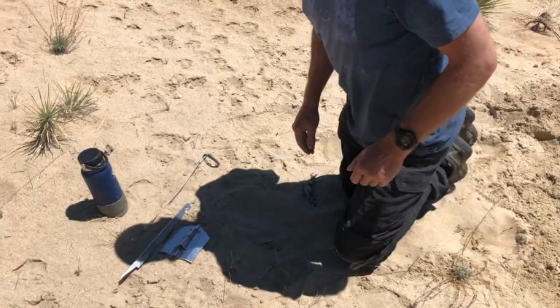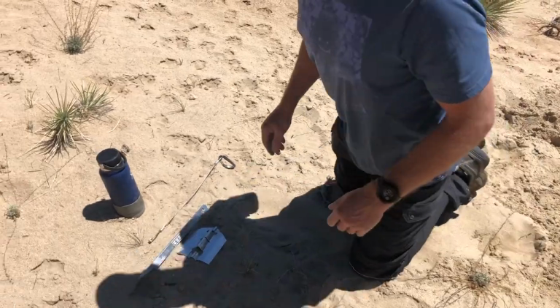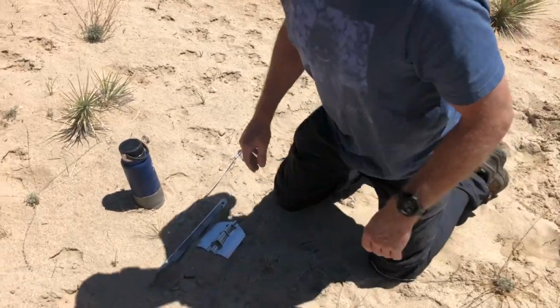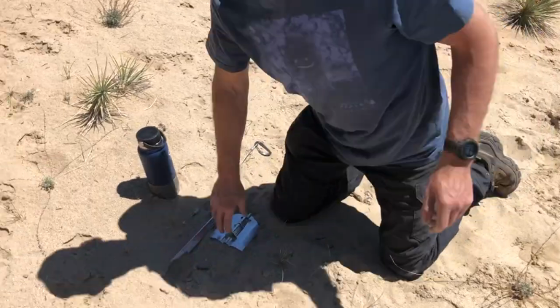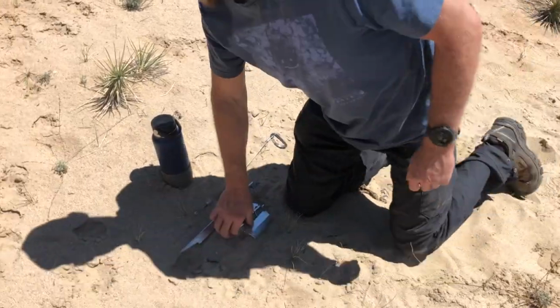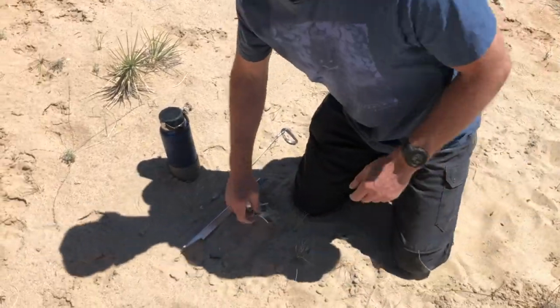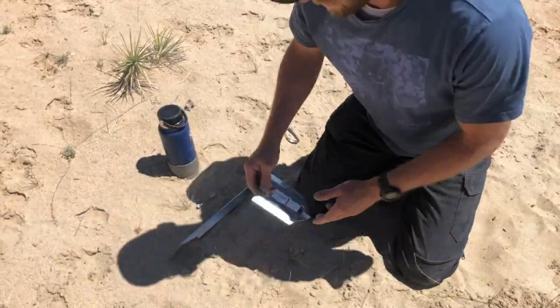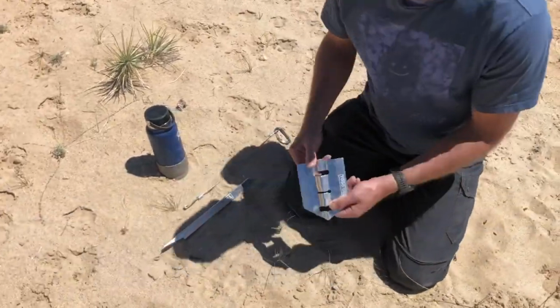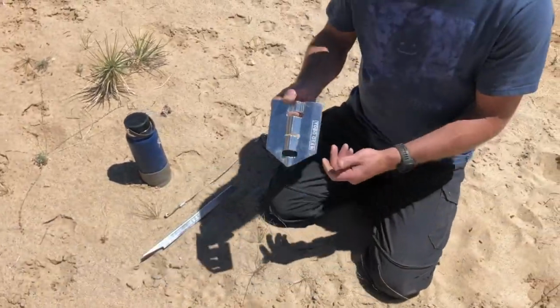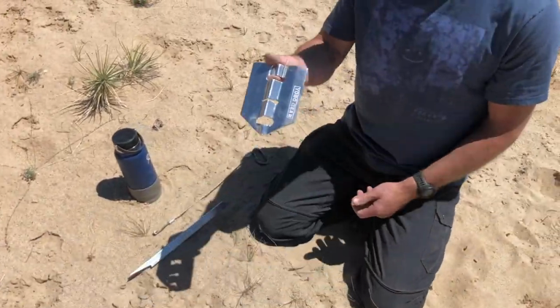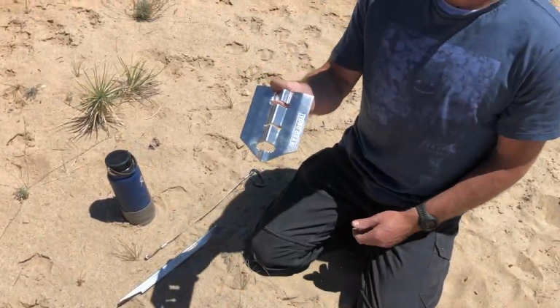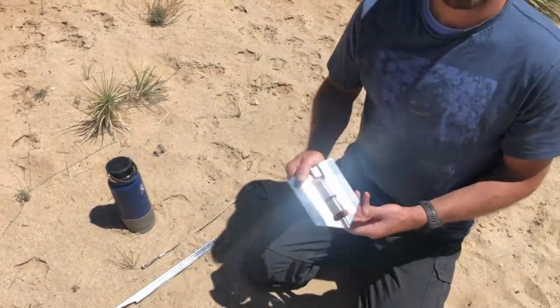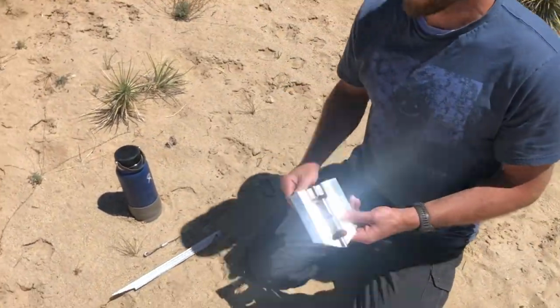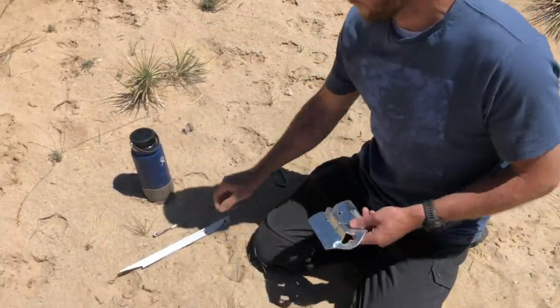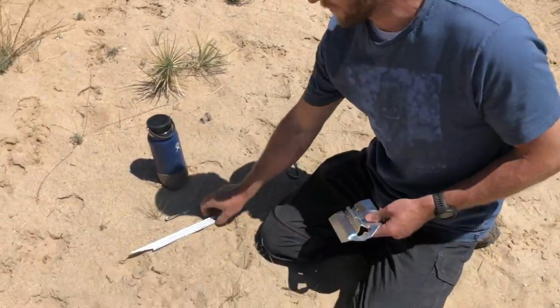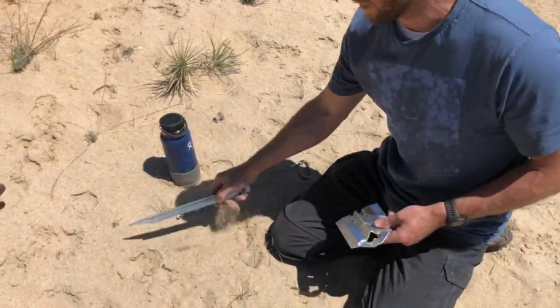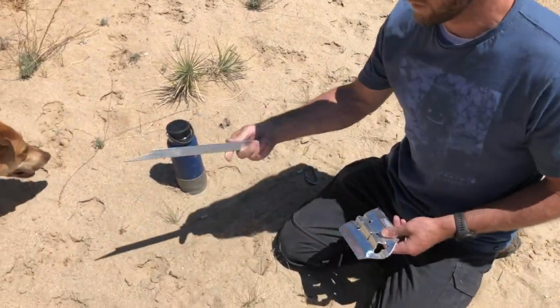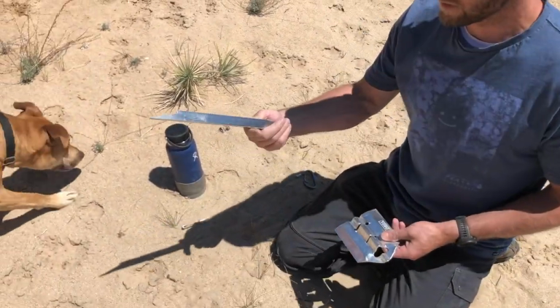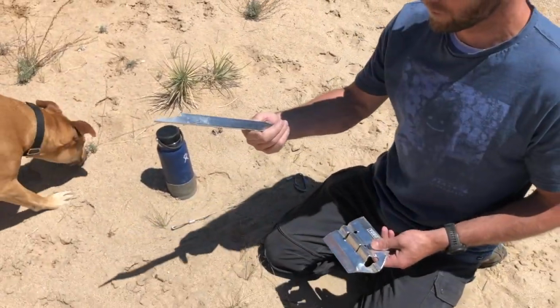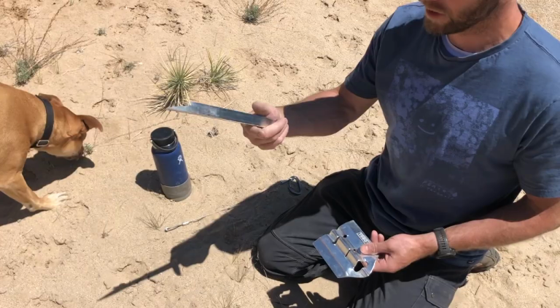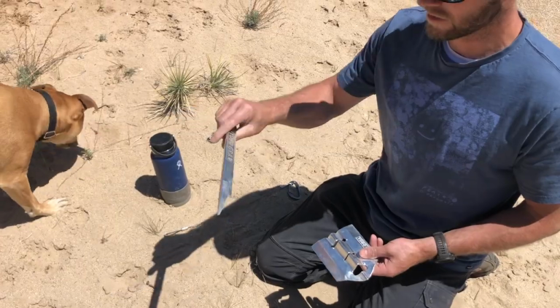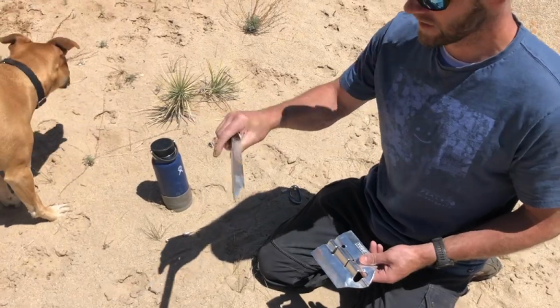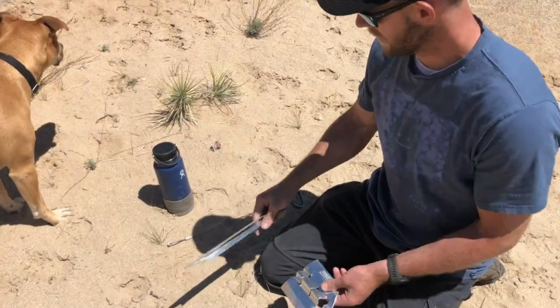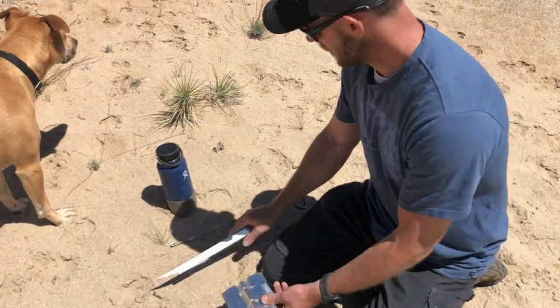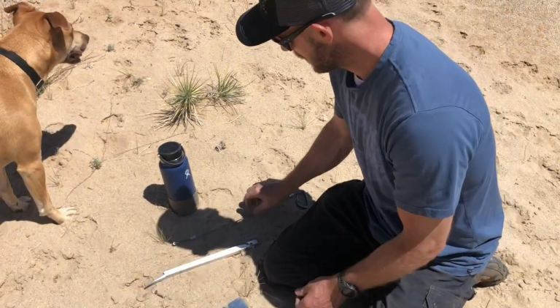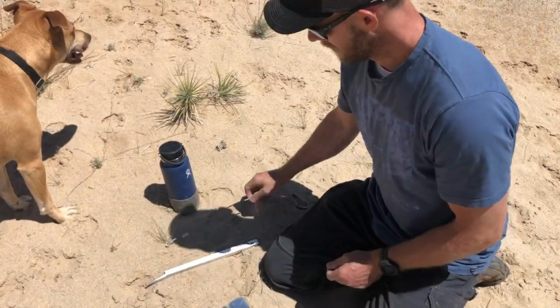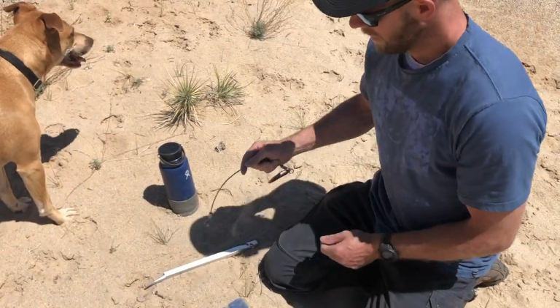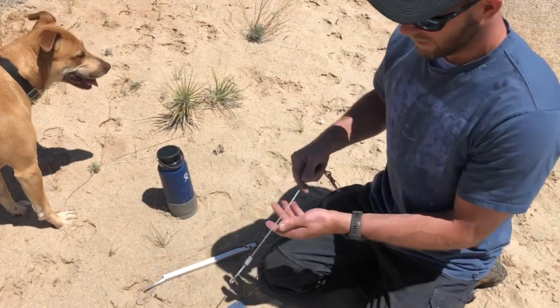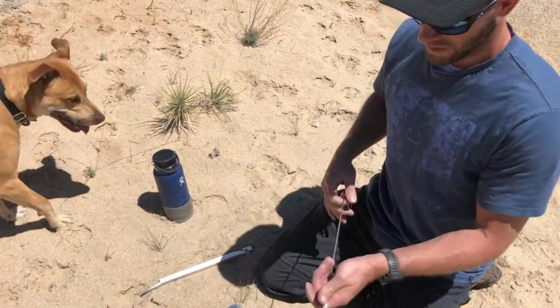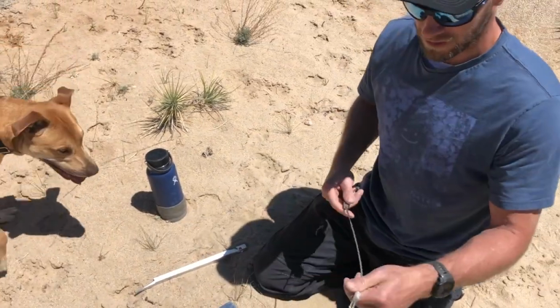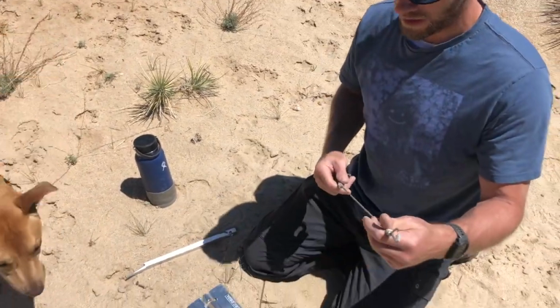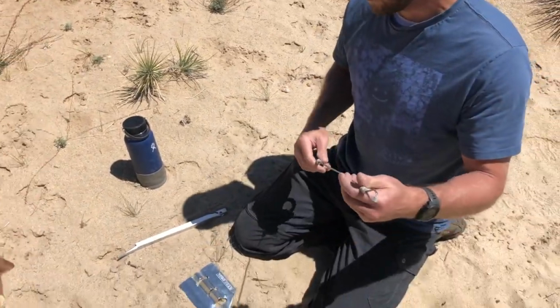Alright, each anchor consists of a spade, a 14-inch stake, and a cable.